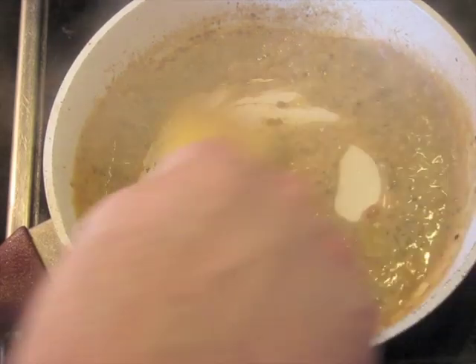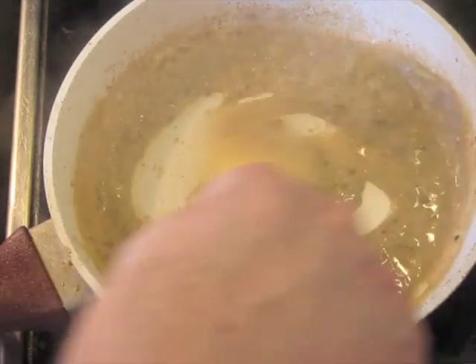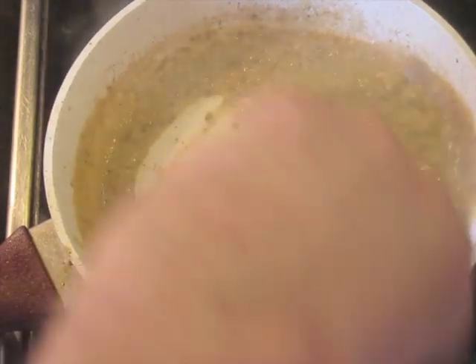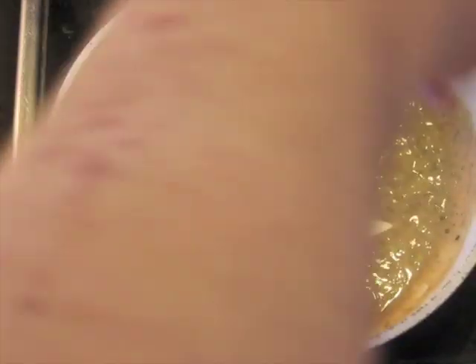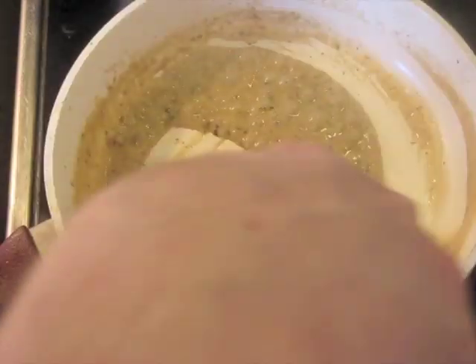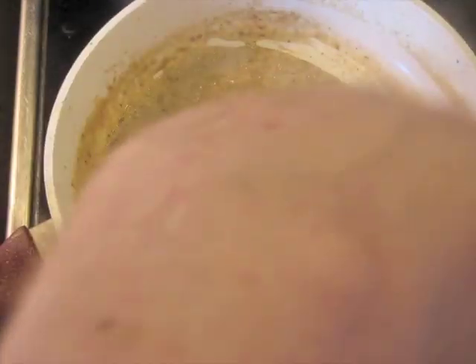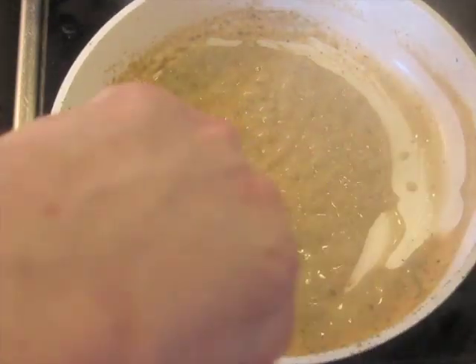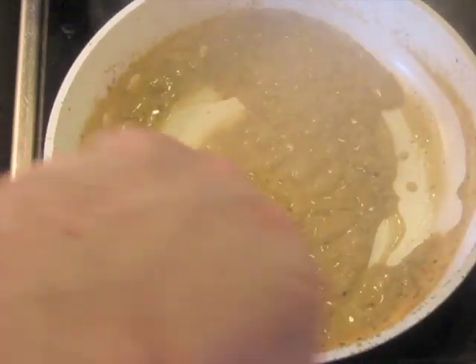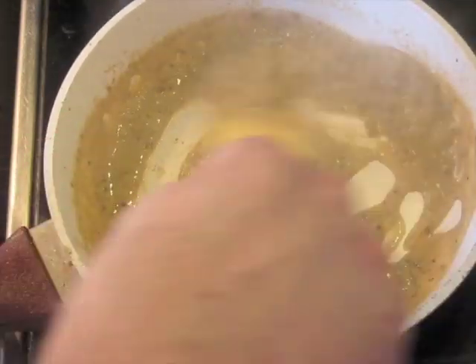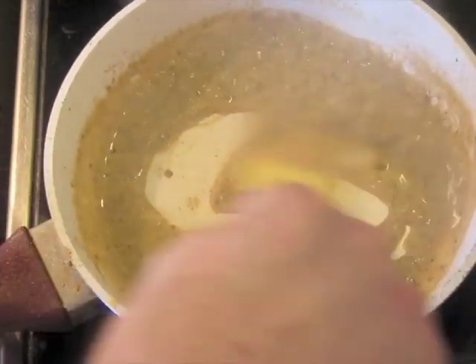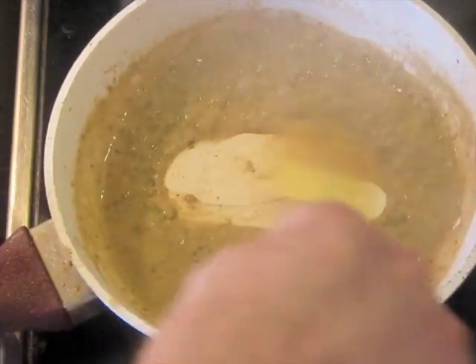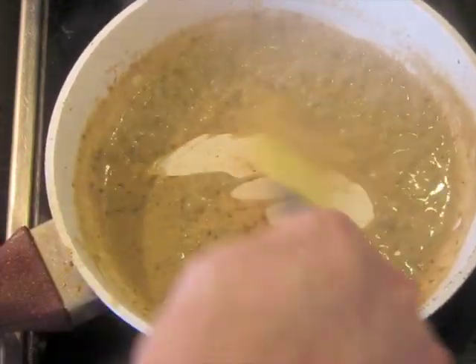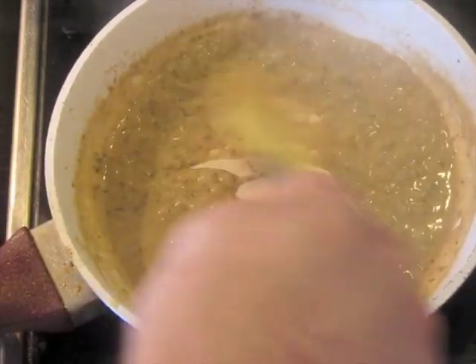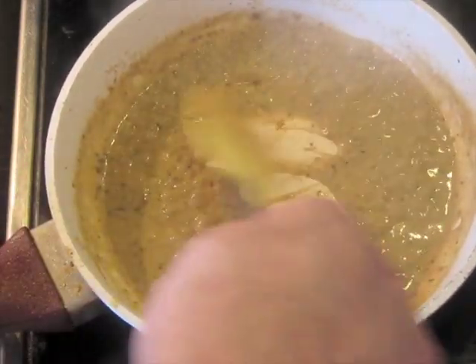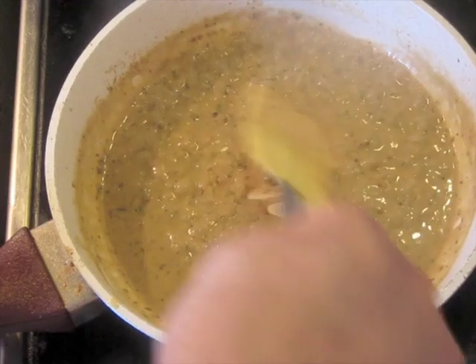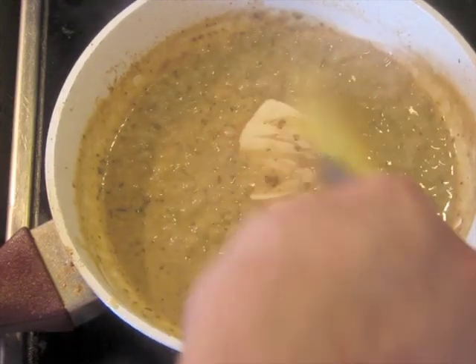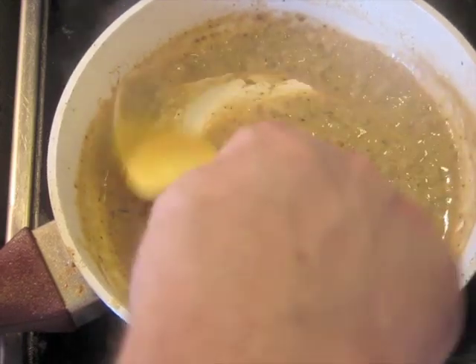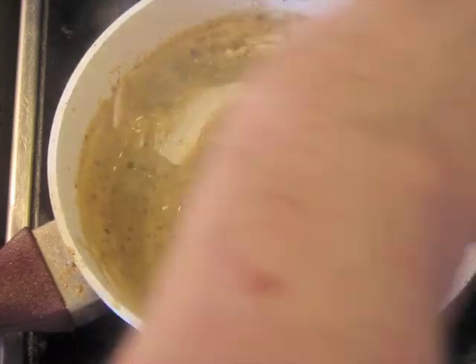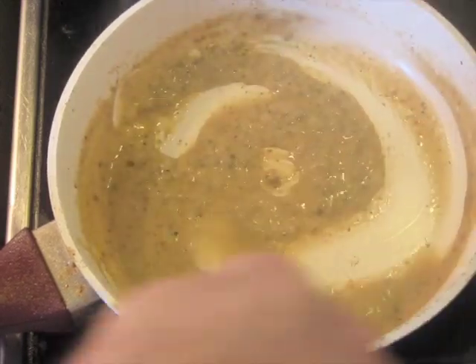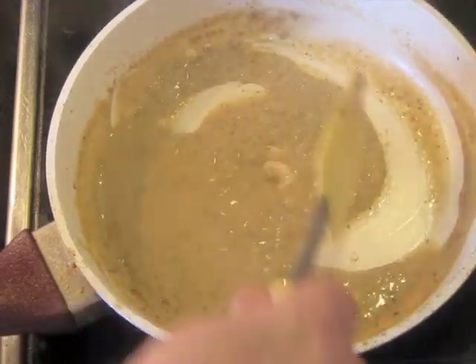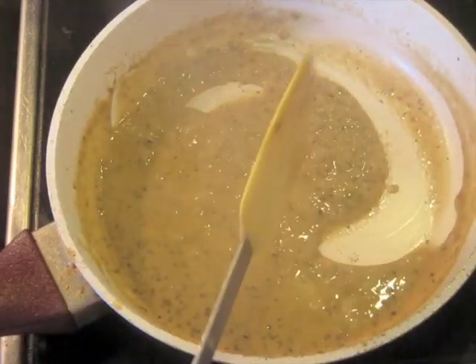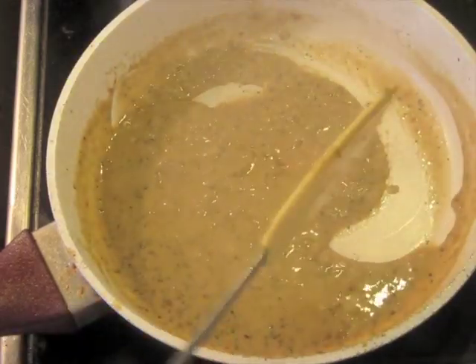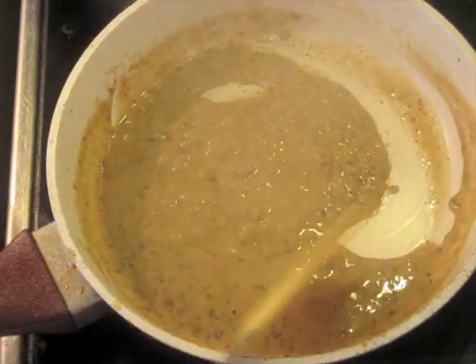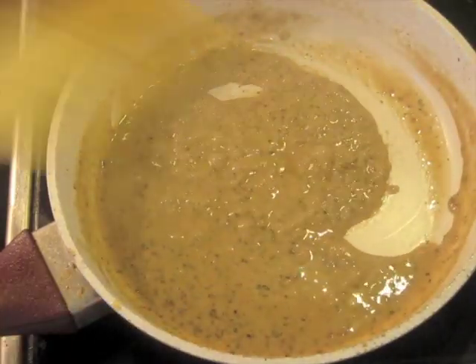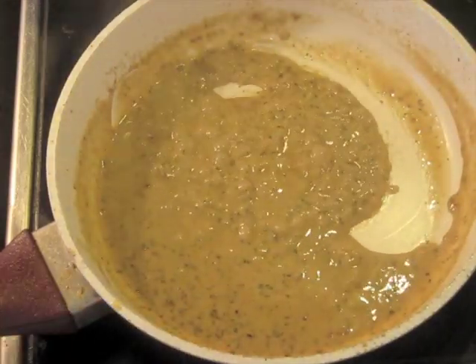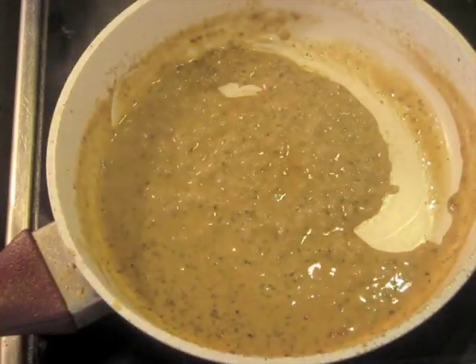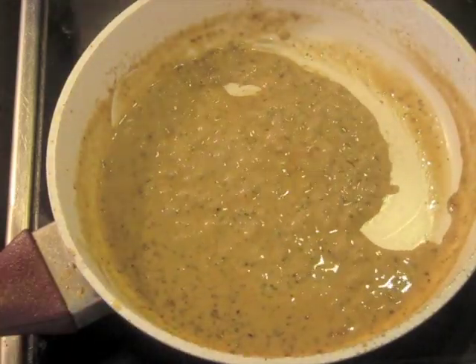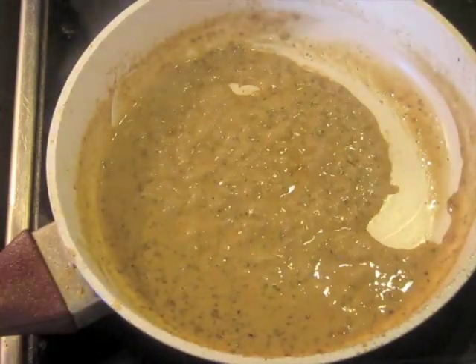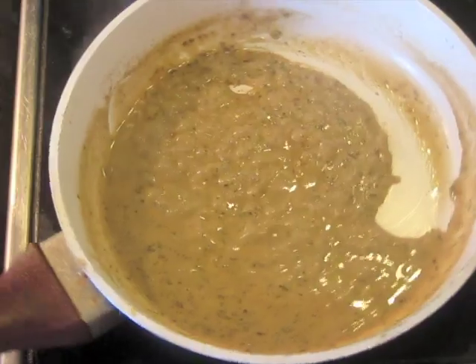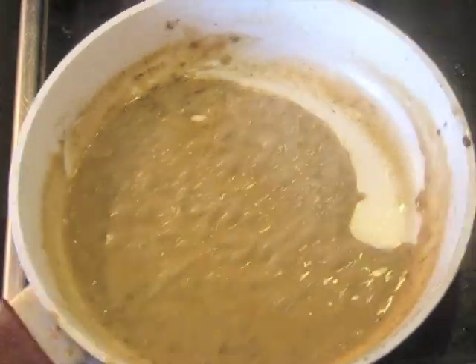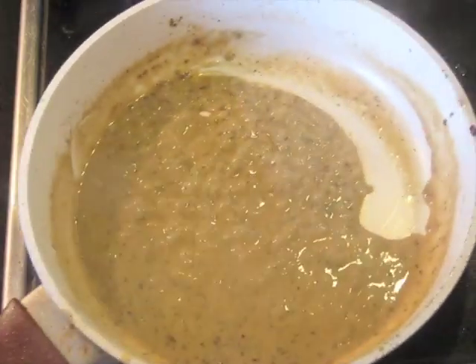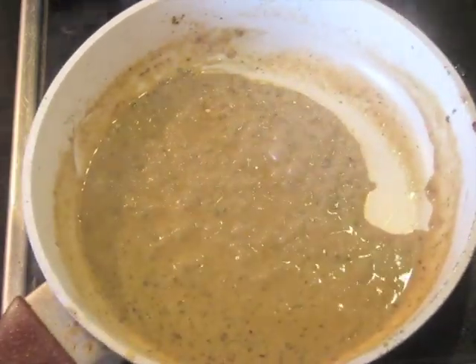We're actually about ready to plate. By the way, use heavy cream for this — don't use light cream, or it won't come together nicely. This is ready to plate now.